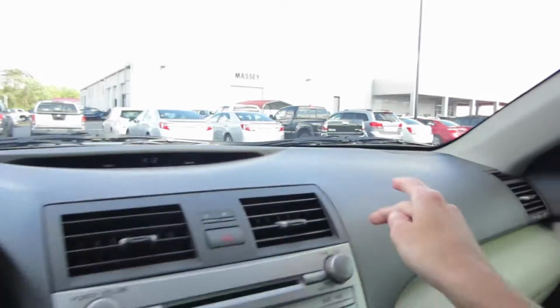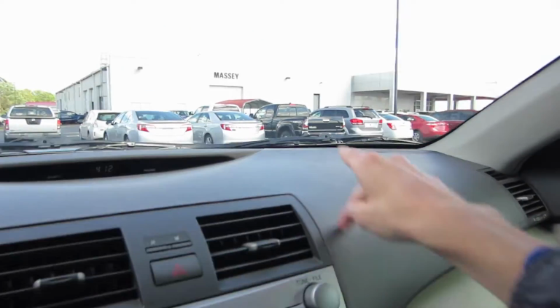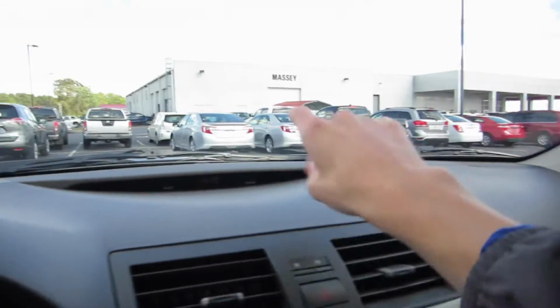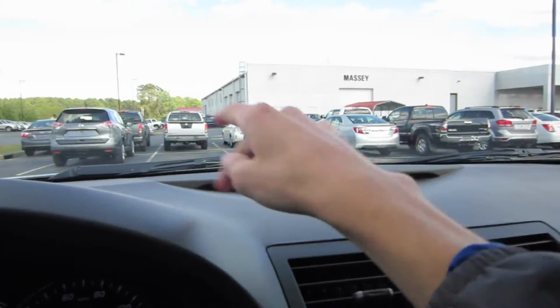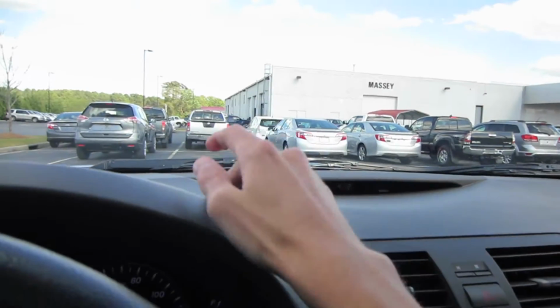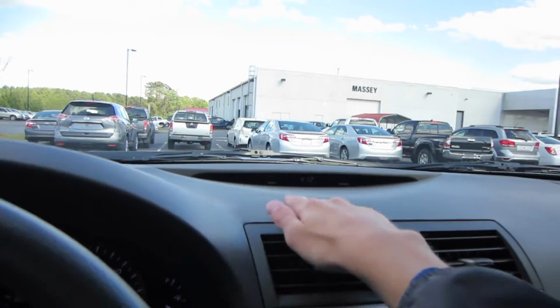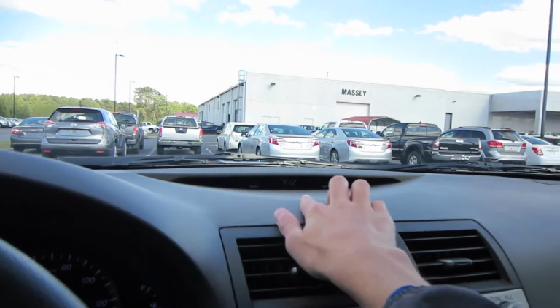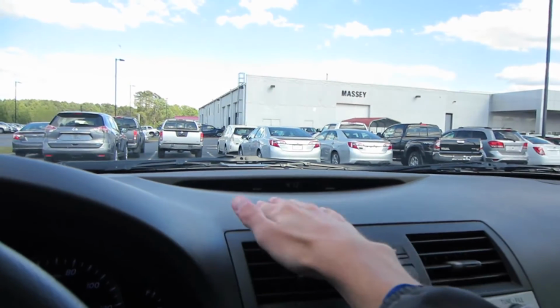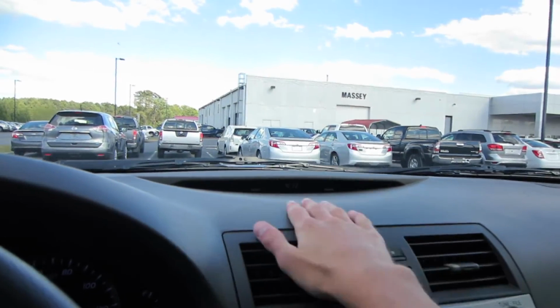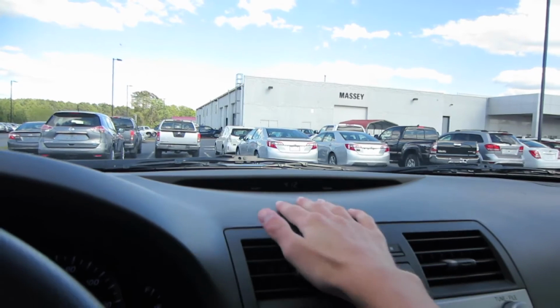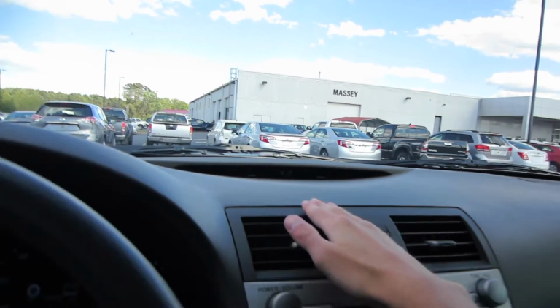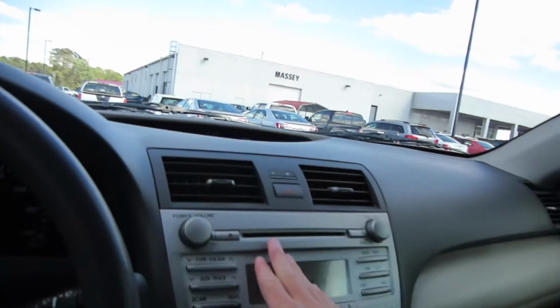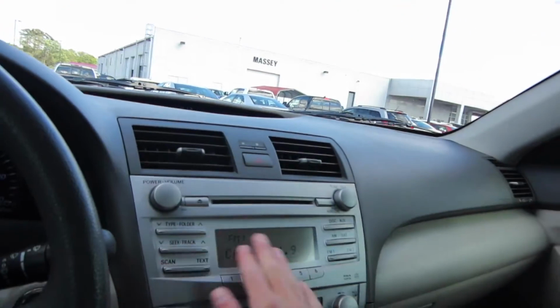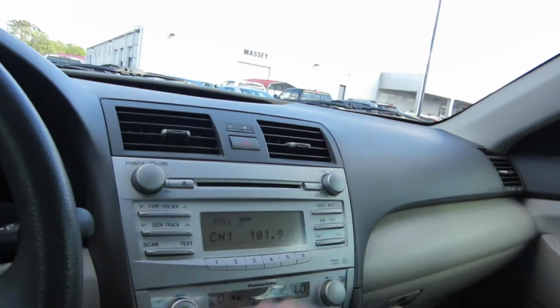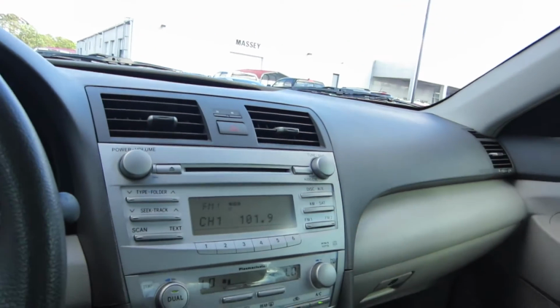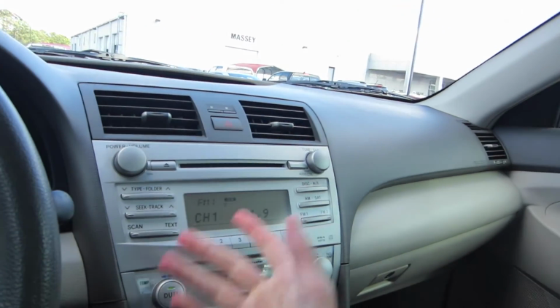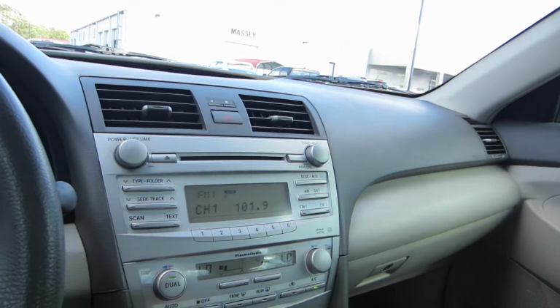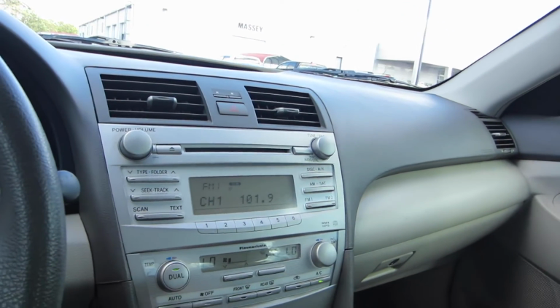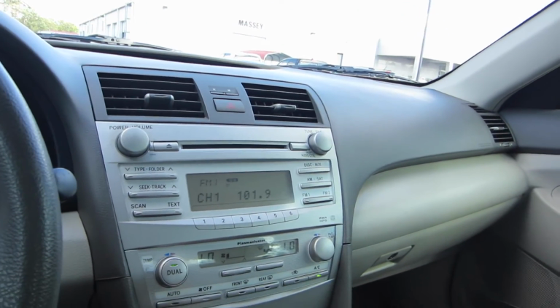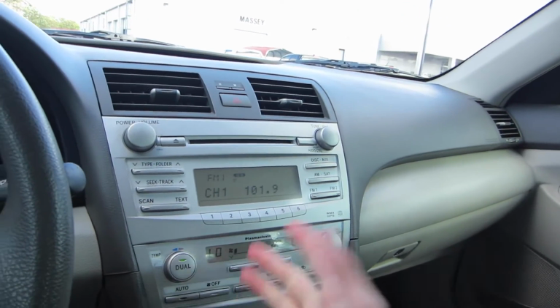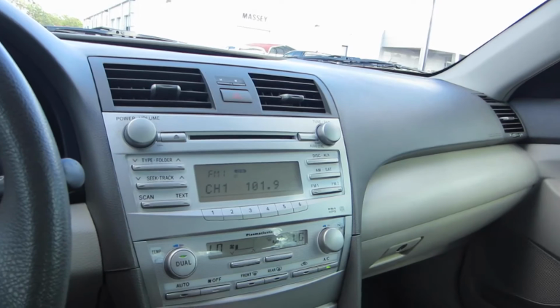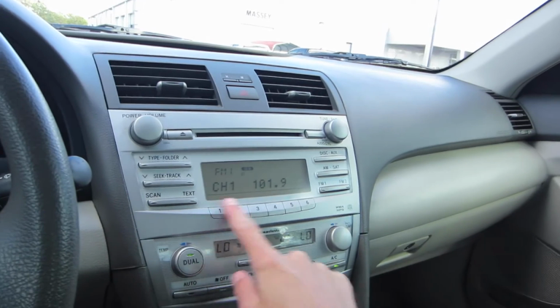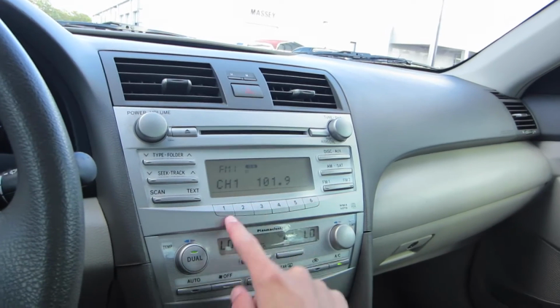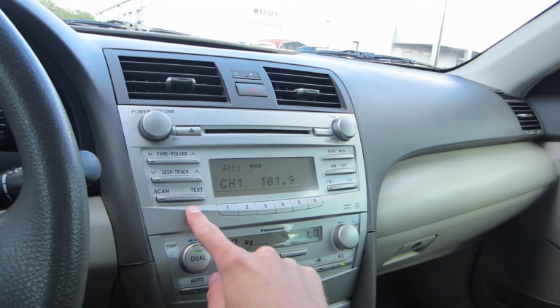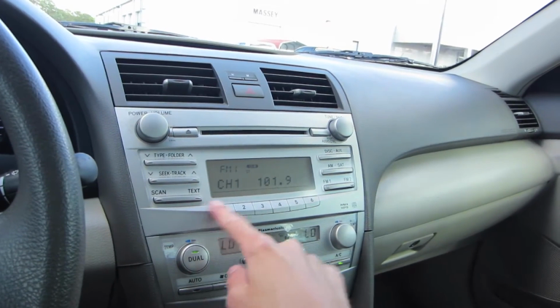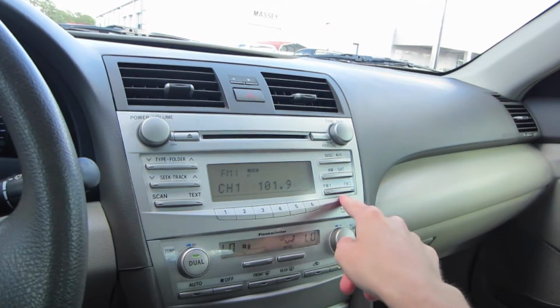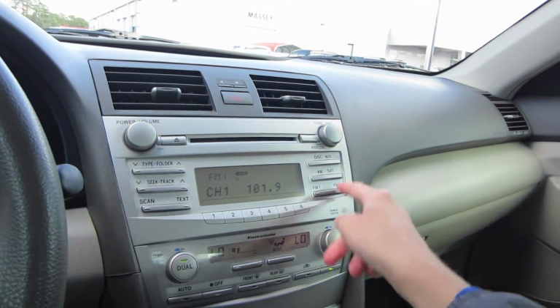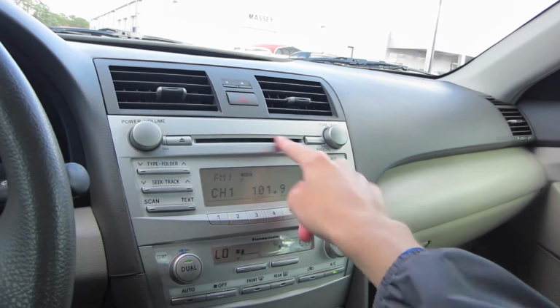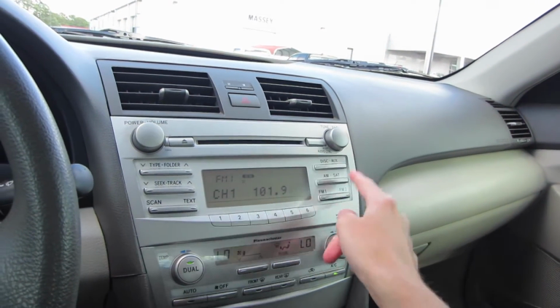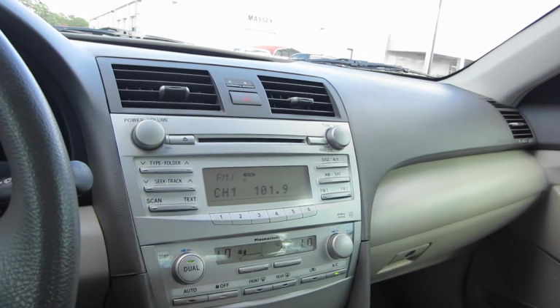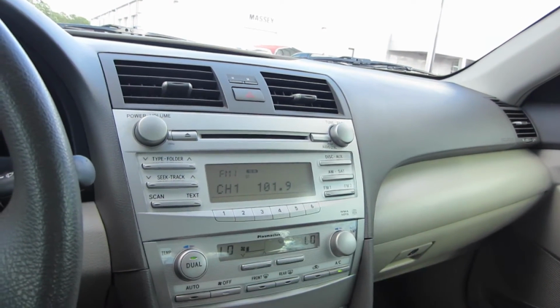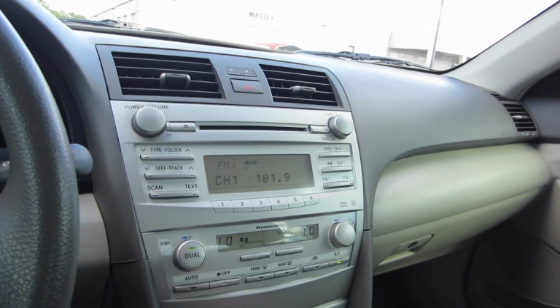Coming to our dash, it's all a nice soft touch material. You do have various indicators as well as a clock. Your six-speaker audio system — we do have six presets, AM, FM, CD, and satellite compatible.